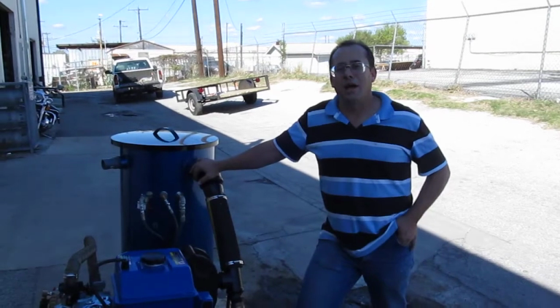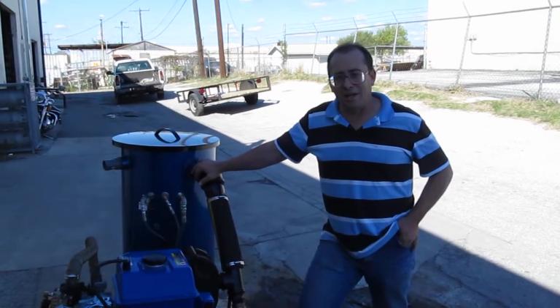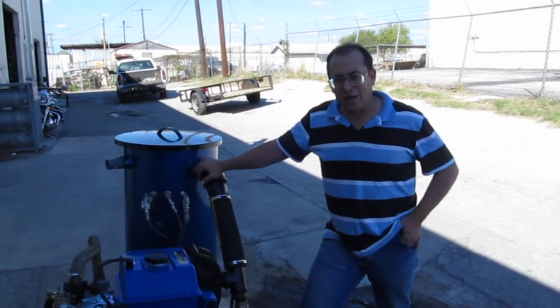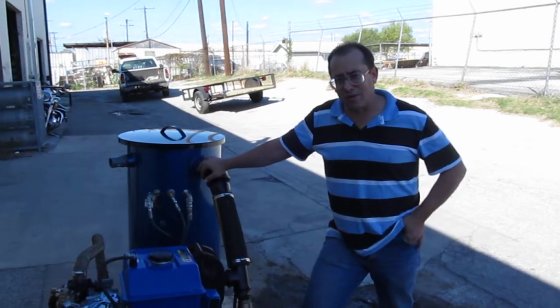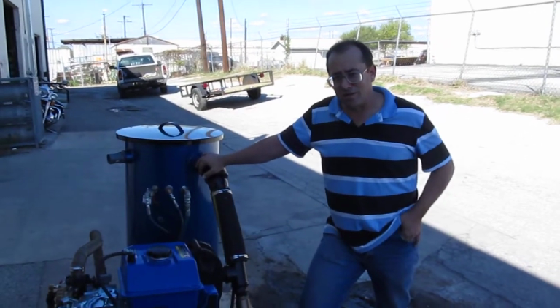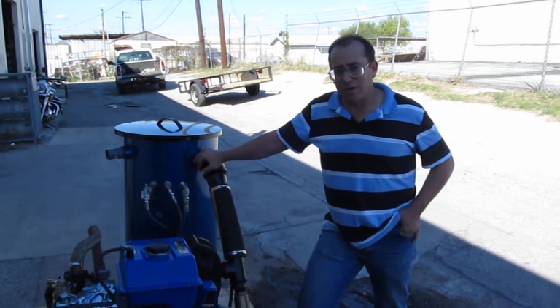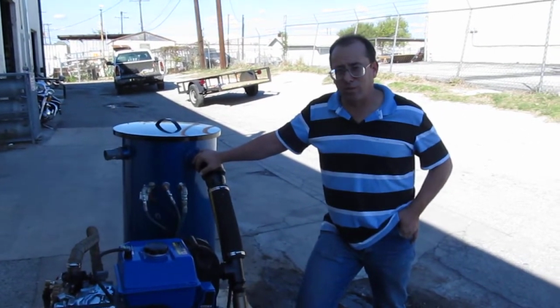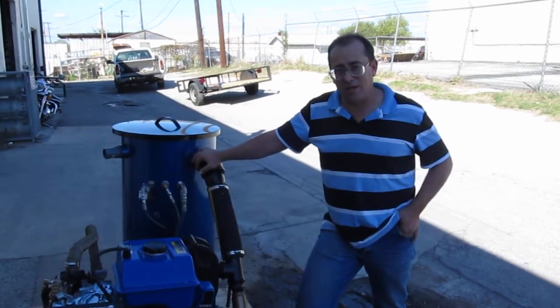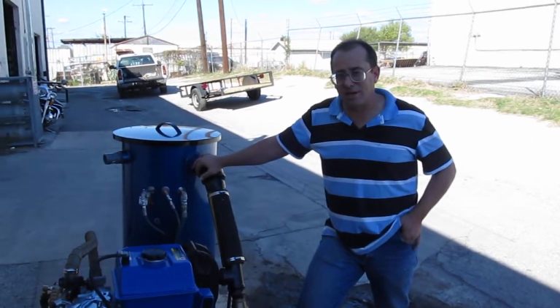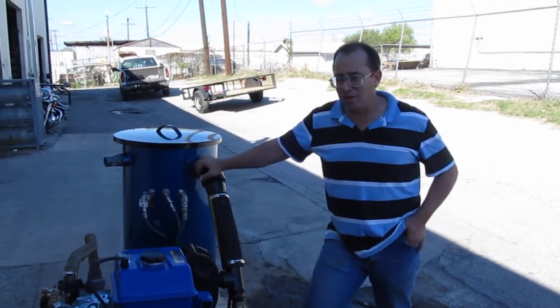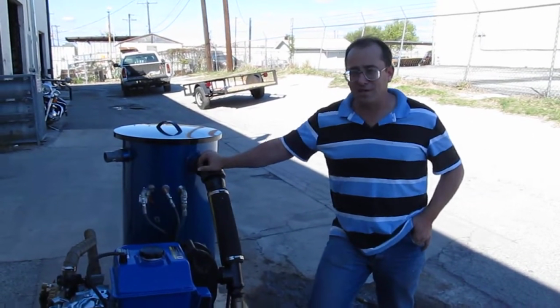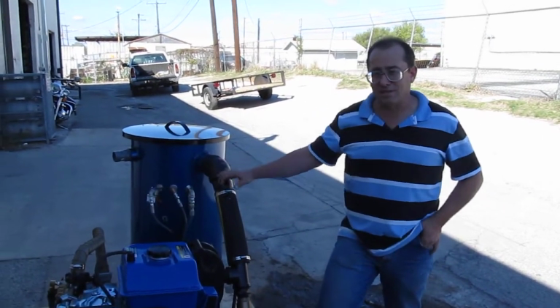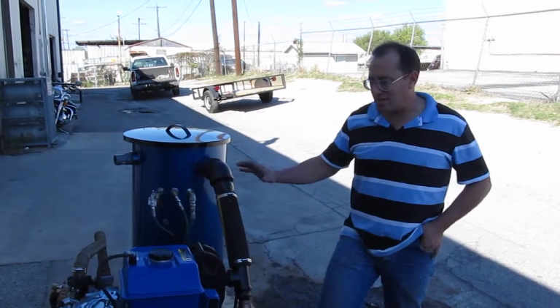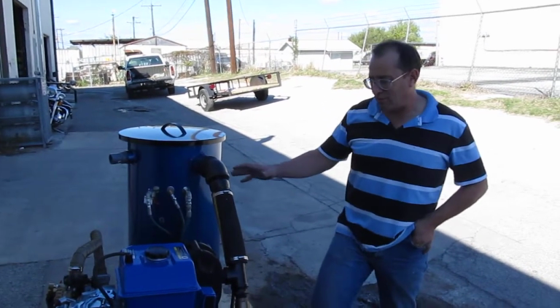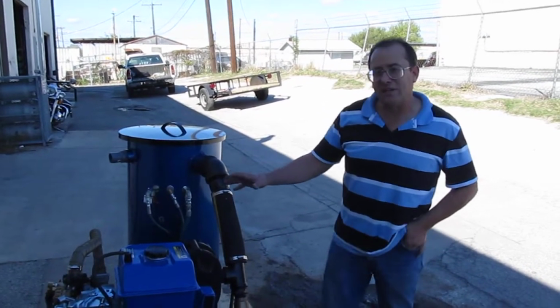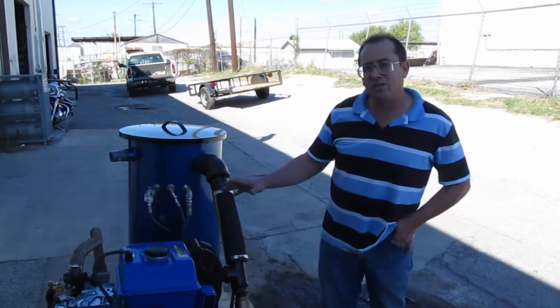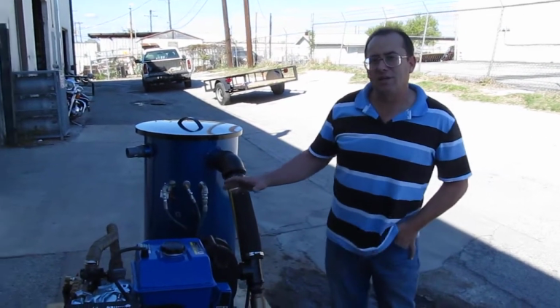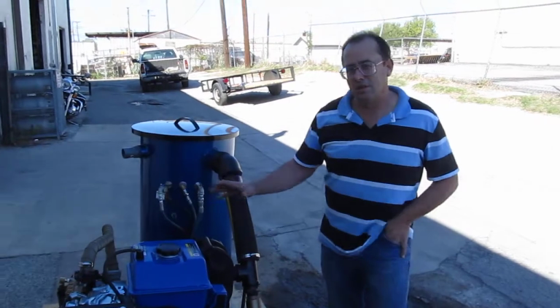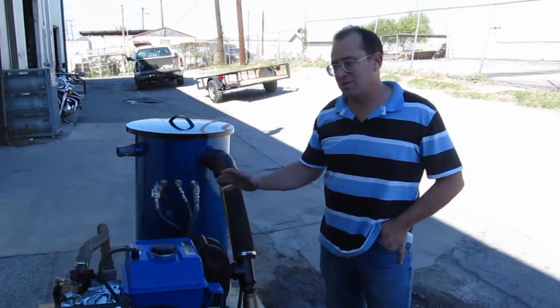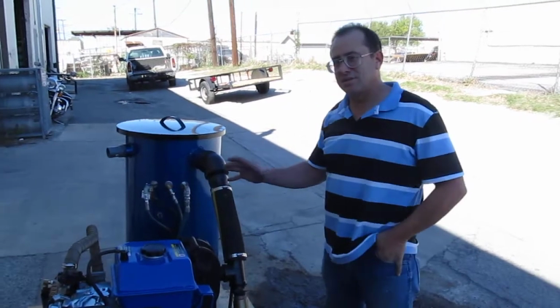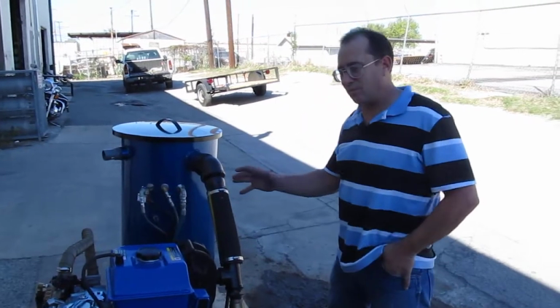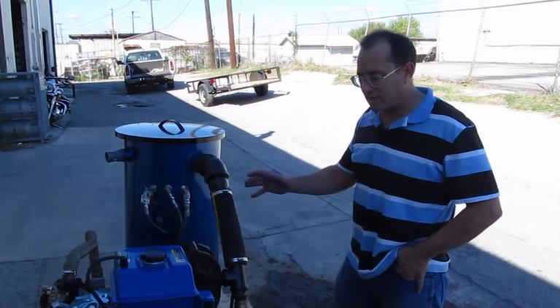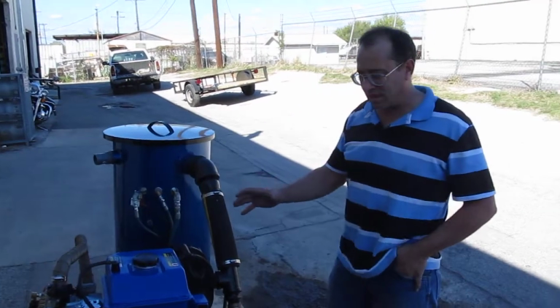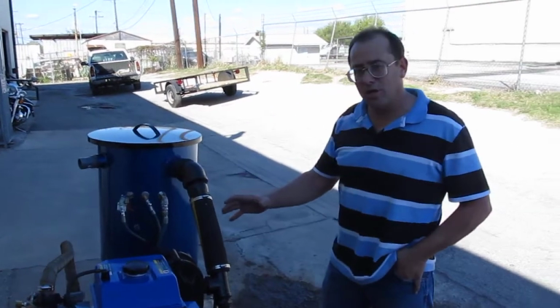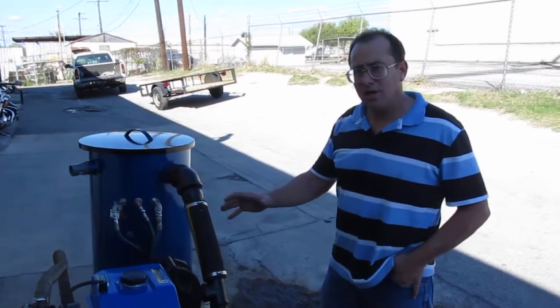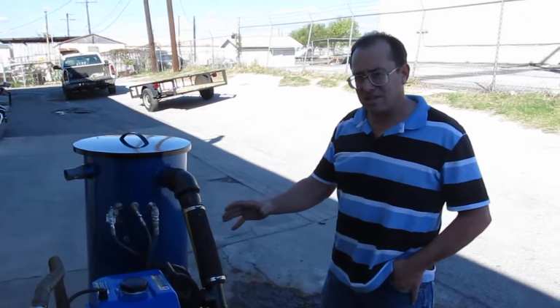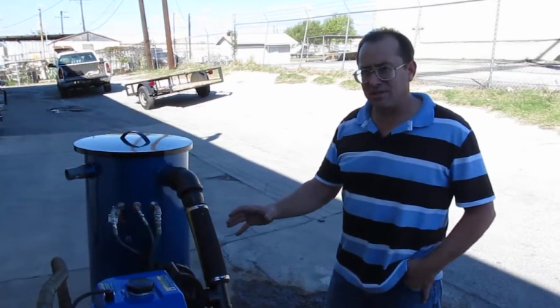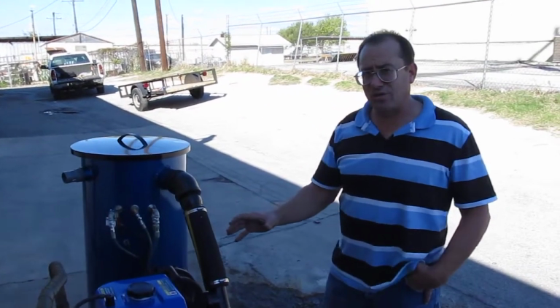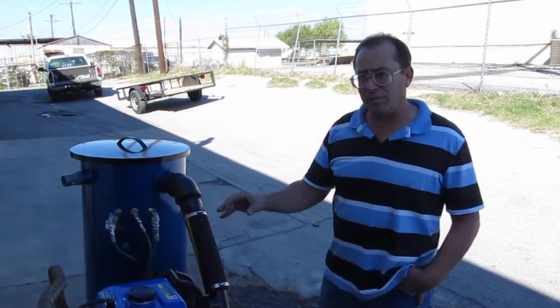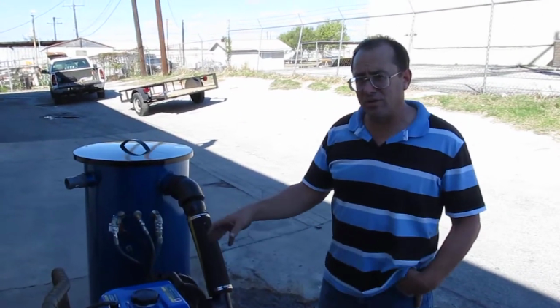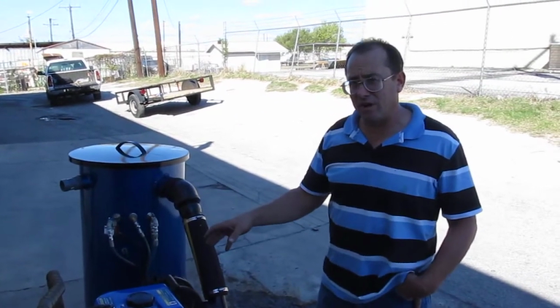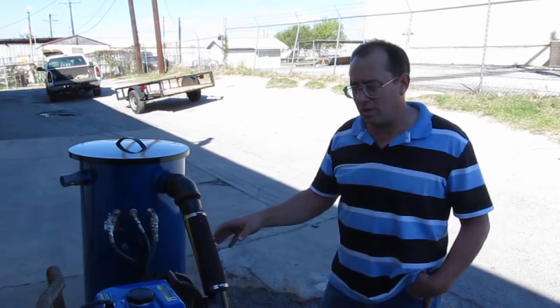Hi, Nick Nellos here with Steambrite Supply in San Antonio, Texas. Today we're featuring the Steambrite Steamer 1633 belt drive unit.